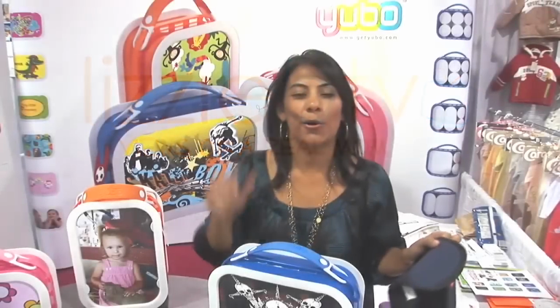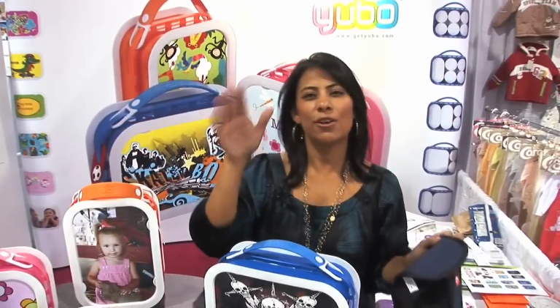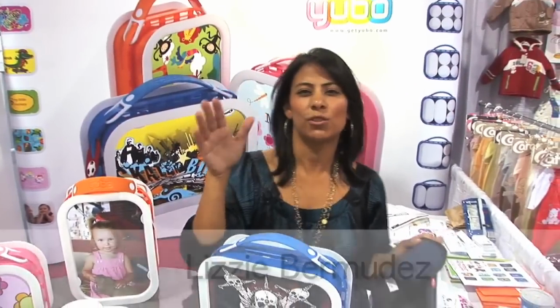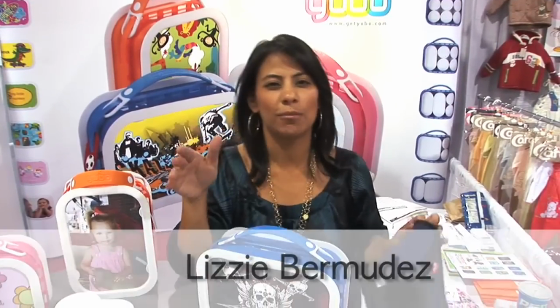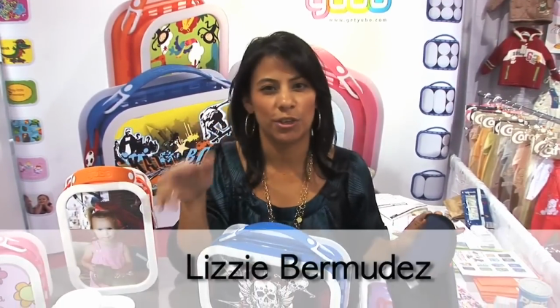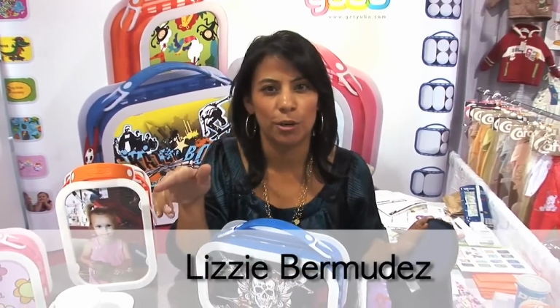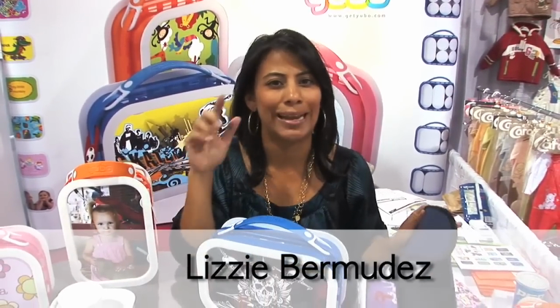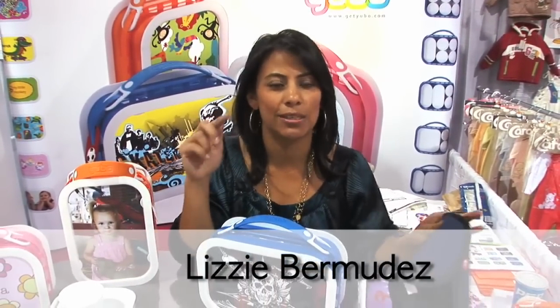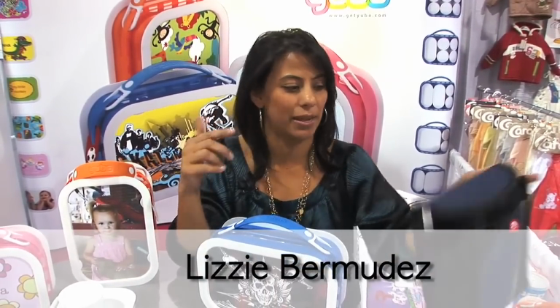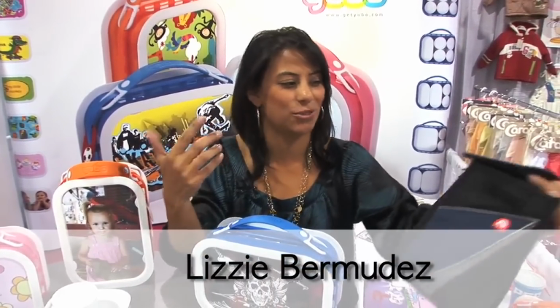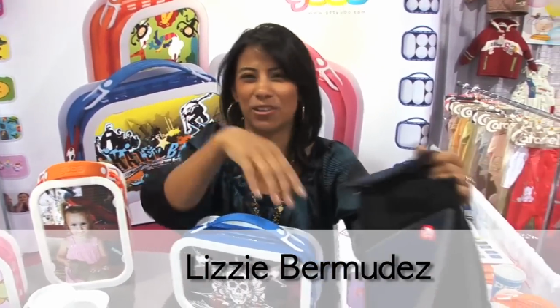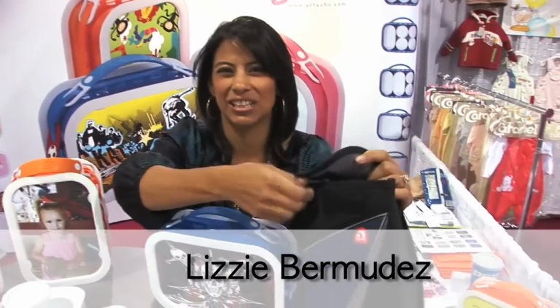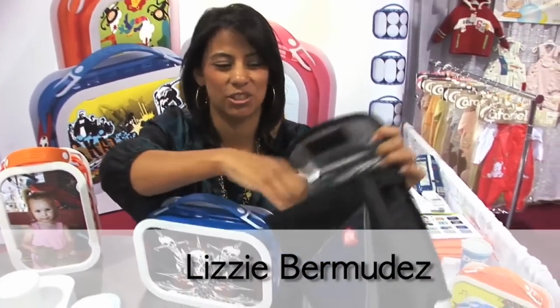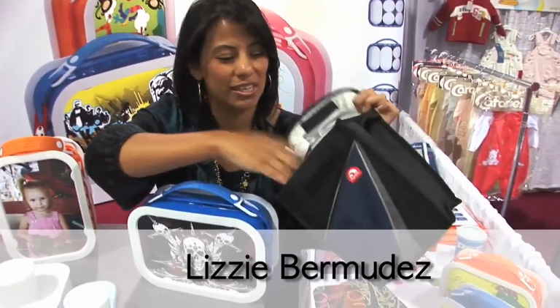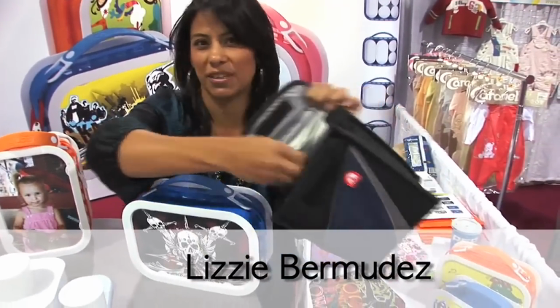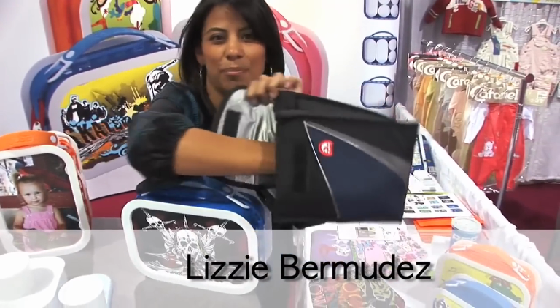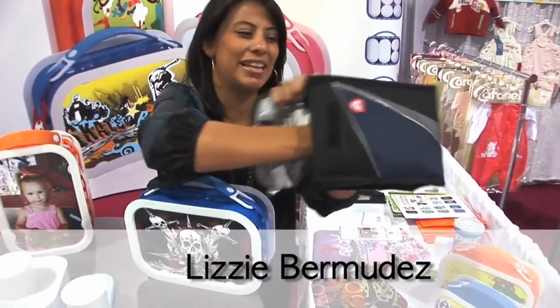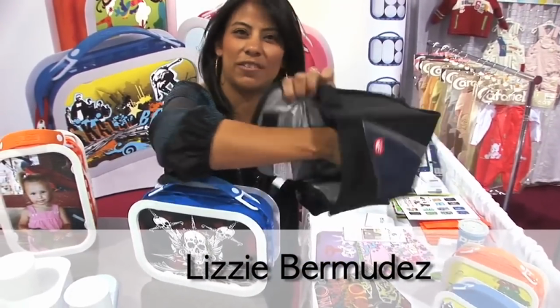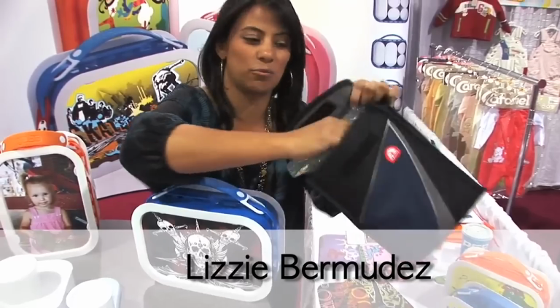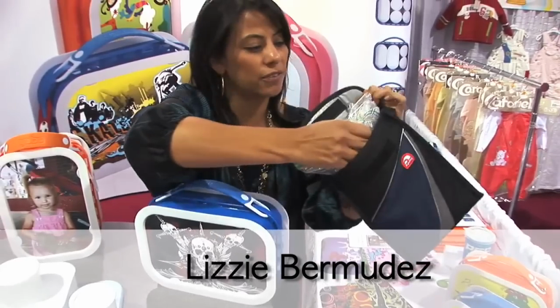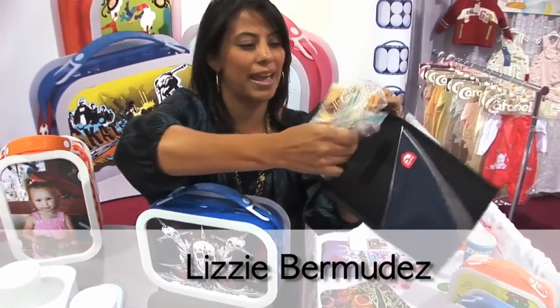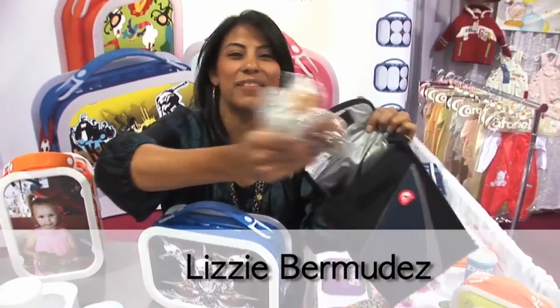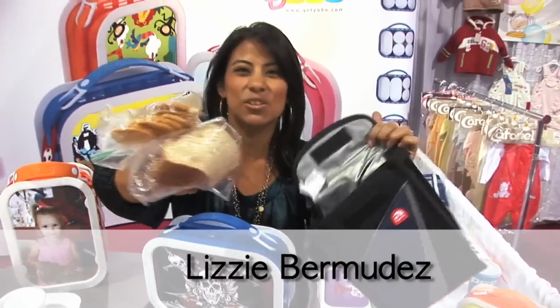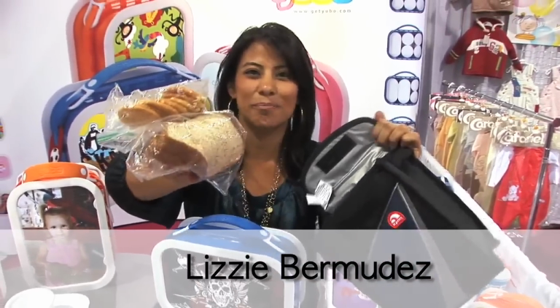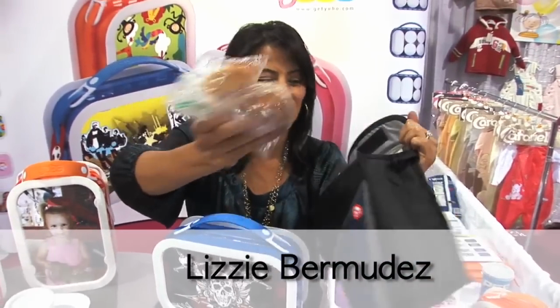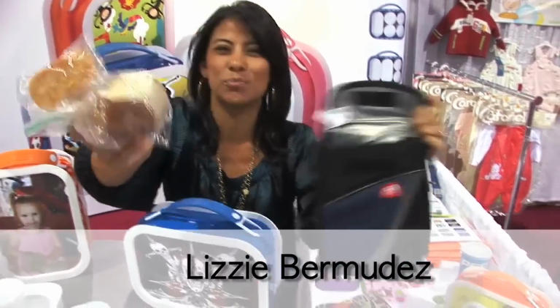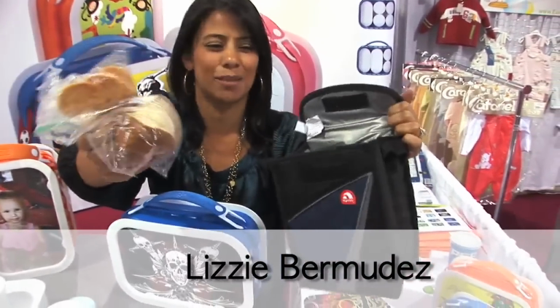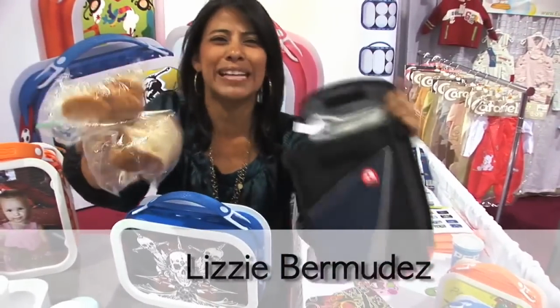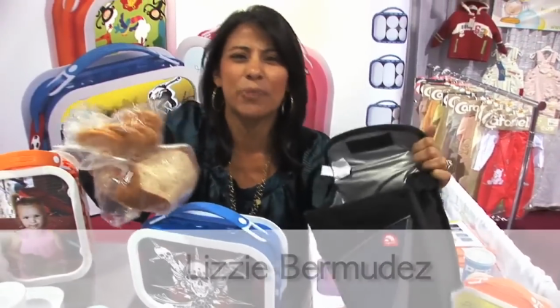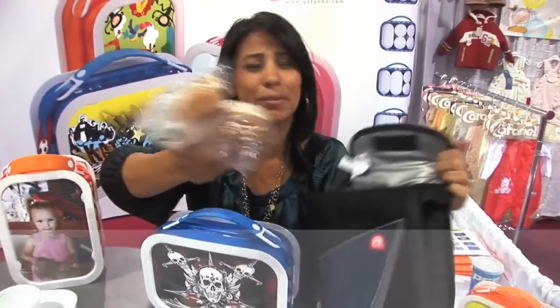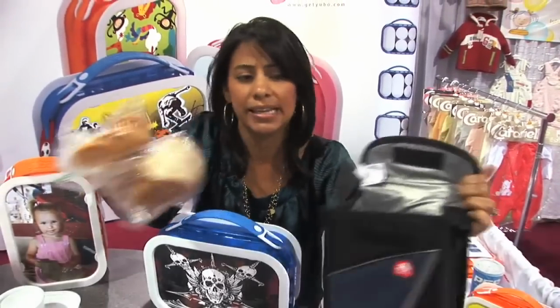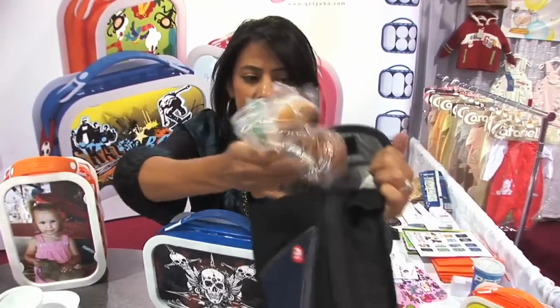I don't know if this is a problem for you, but I know it is for me. When you pack your kids' lunch — this is a perfect example — and shove it in these wonderful little bags, everything gets all smashed and smushed up. It makes me crazy, it makes my kids crazy.